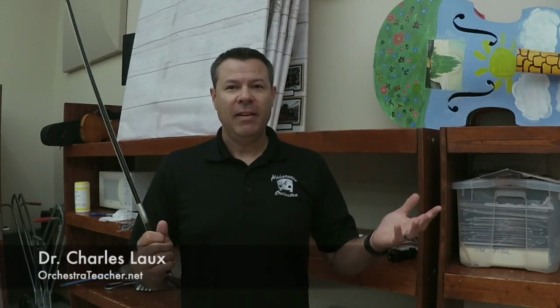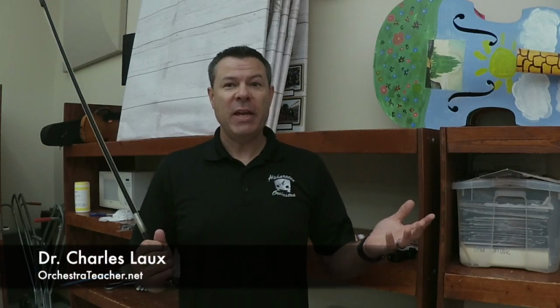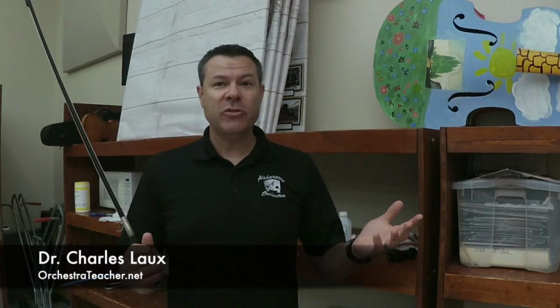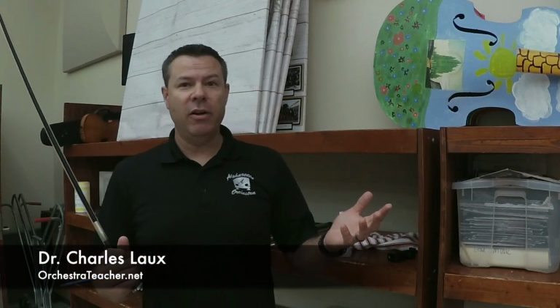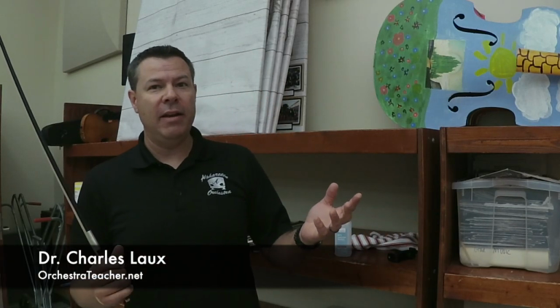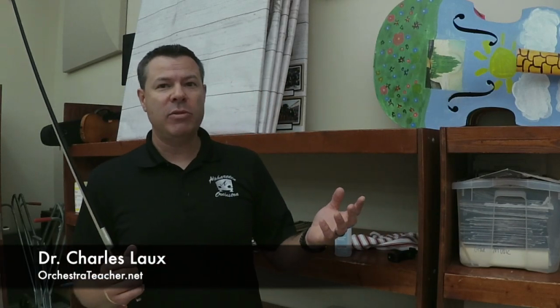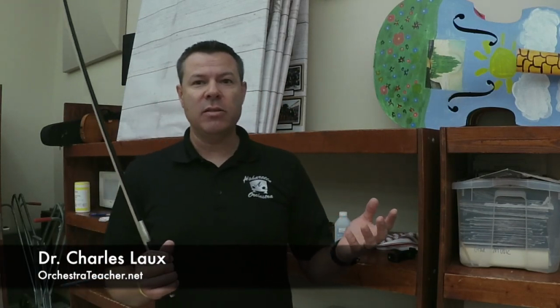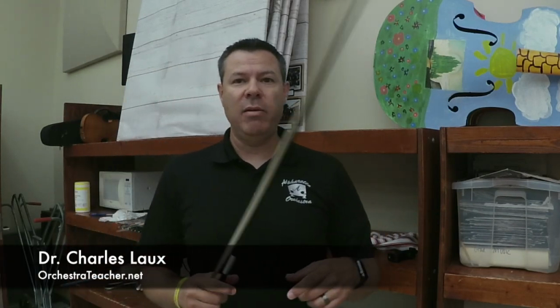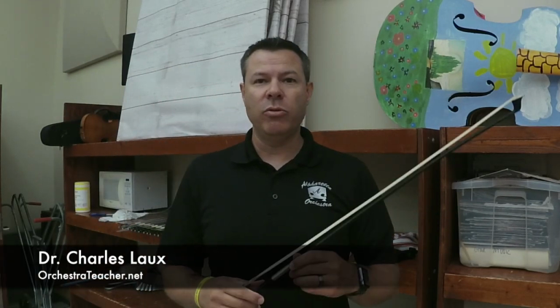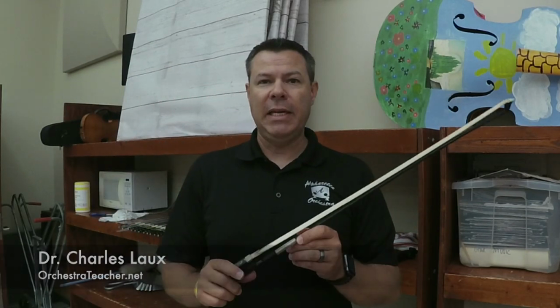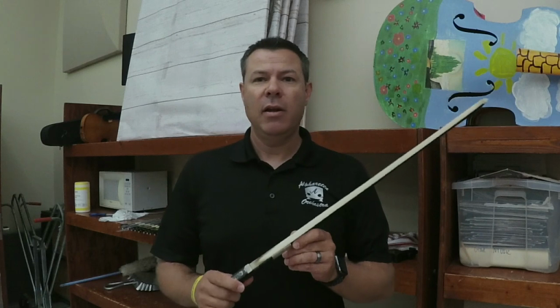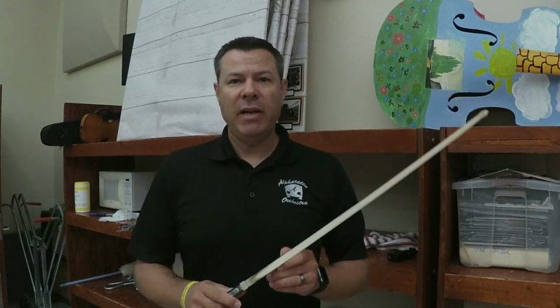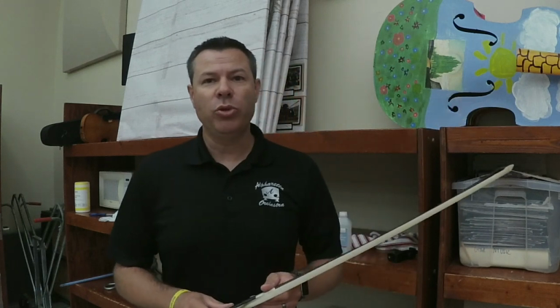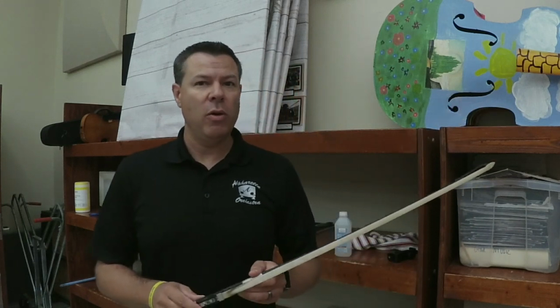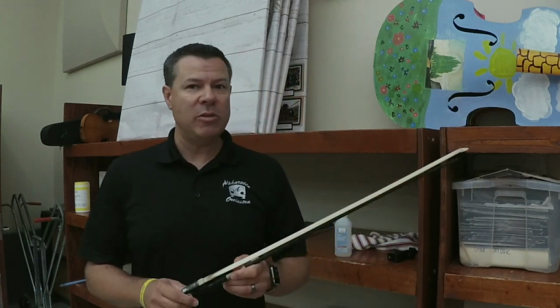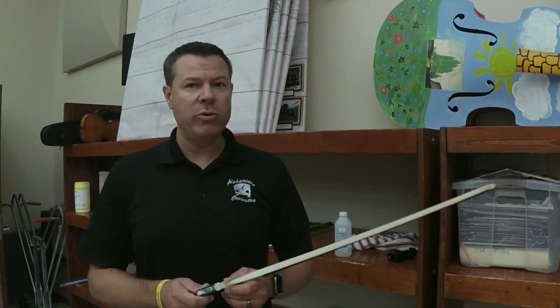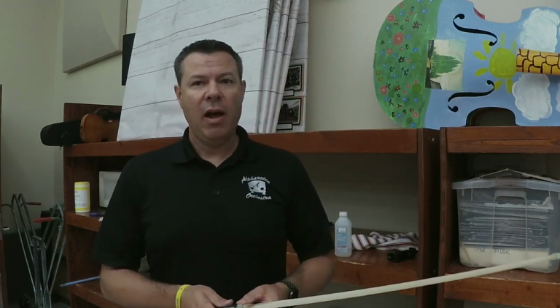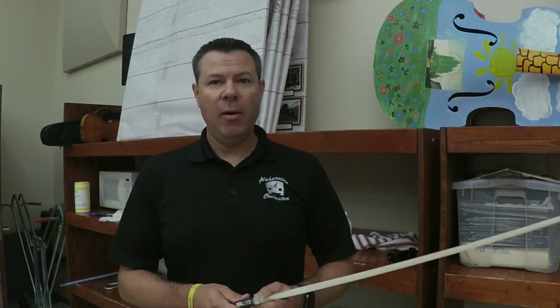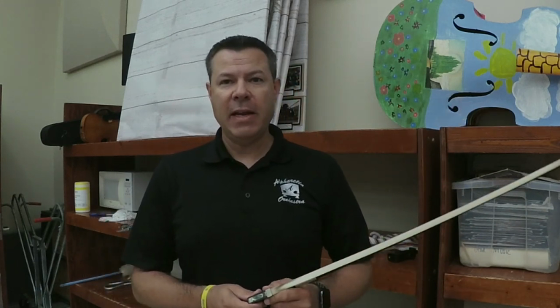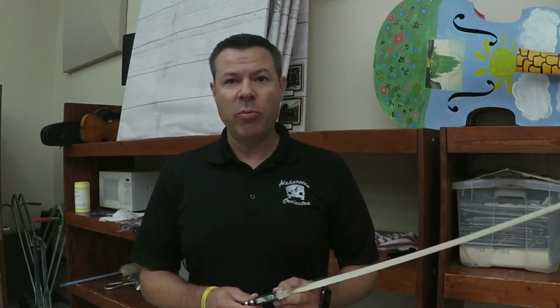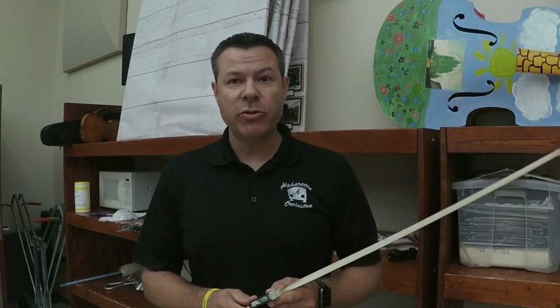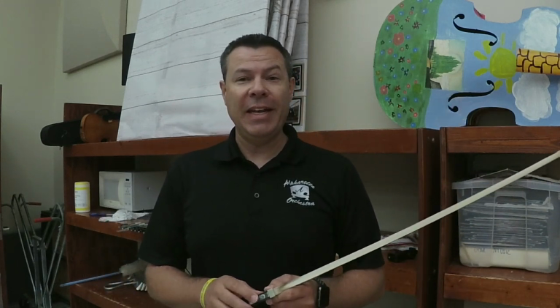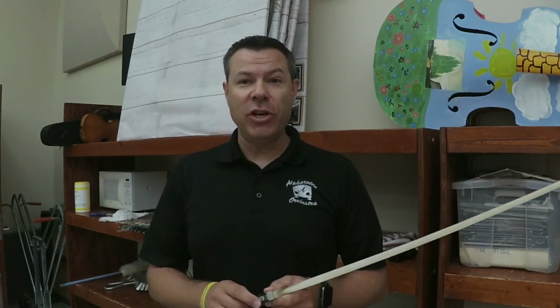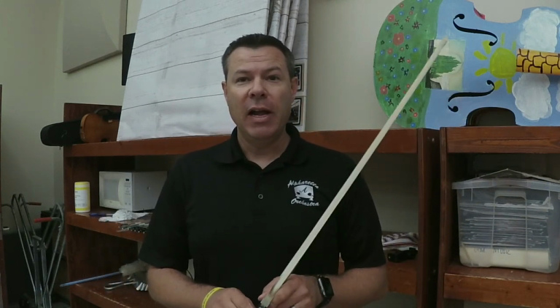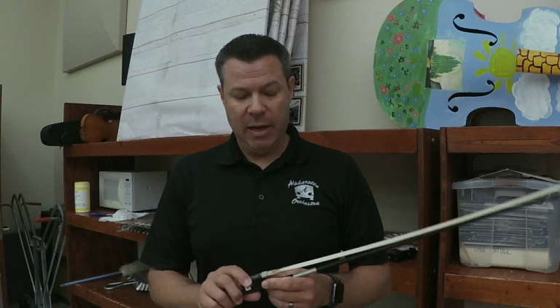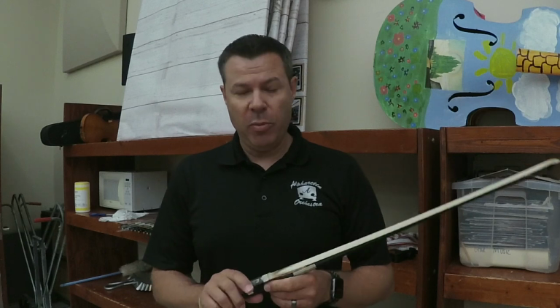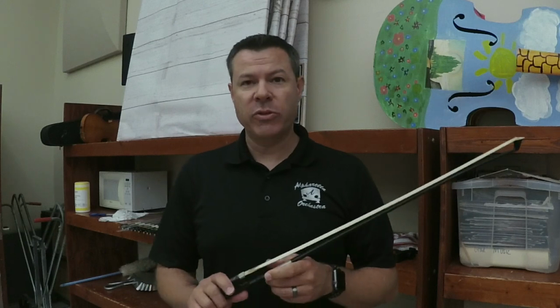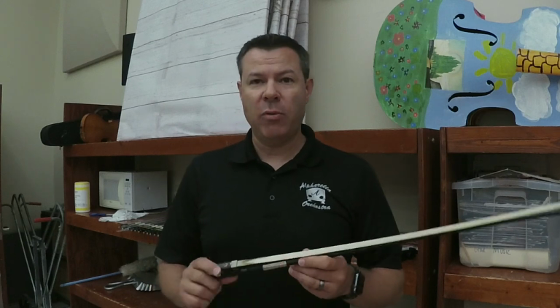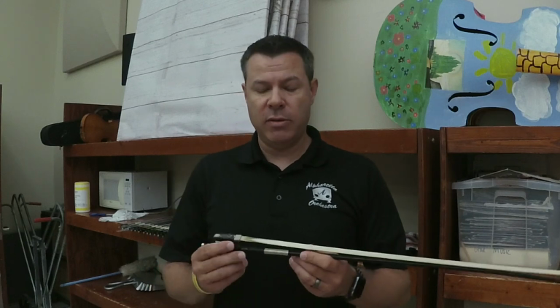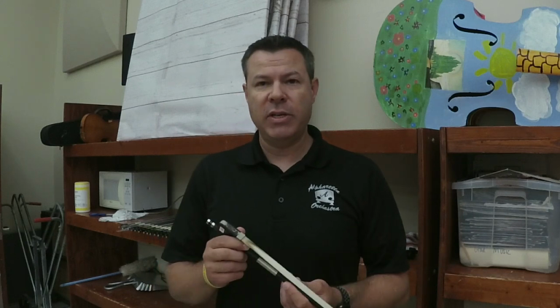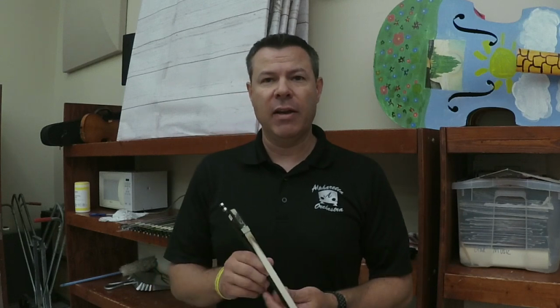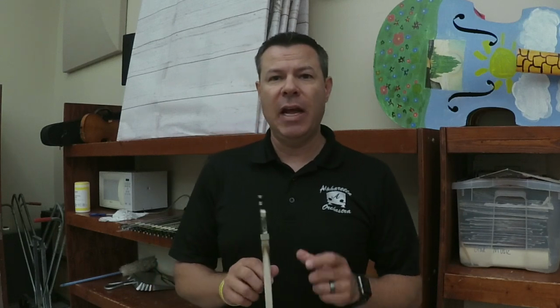It's the beginning of the school year and I am taking some time to clean my school cello and bass bows. They take some abuse each year and before the school year I wanted to see if I could clean up the bows a little bit.